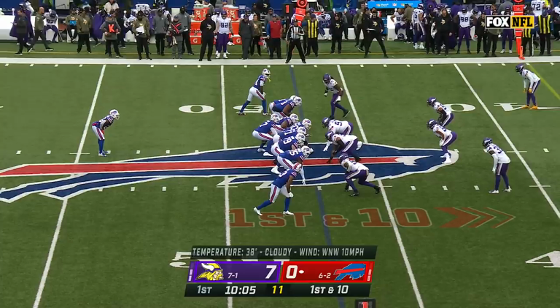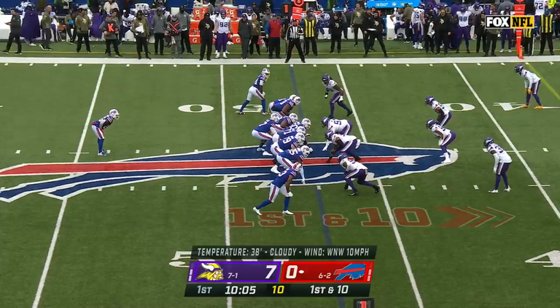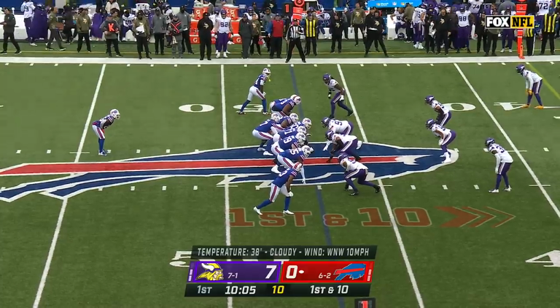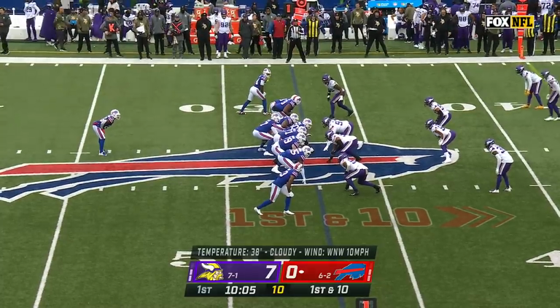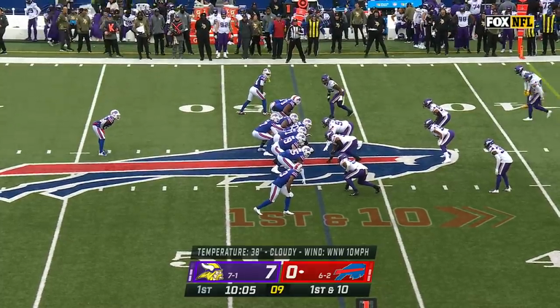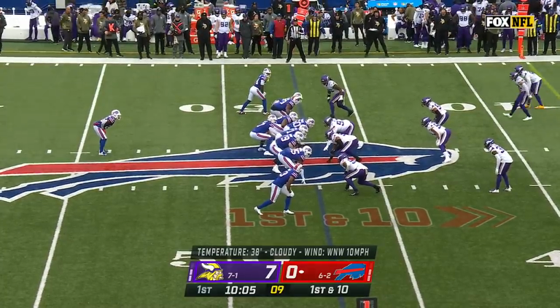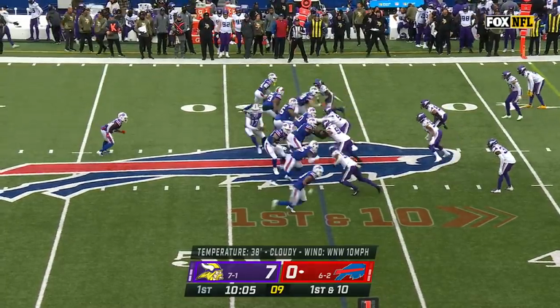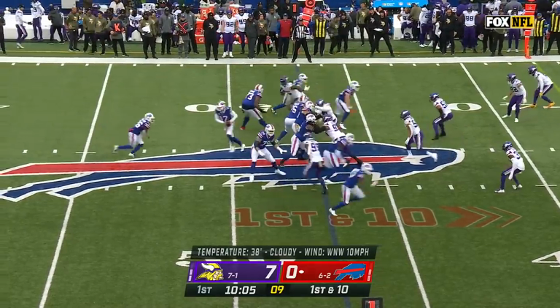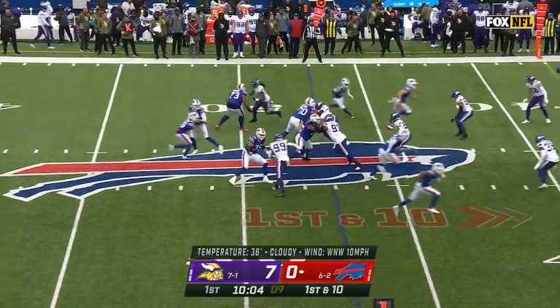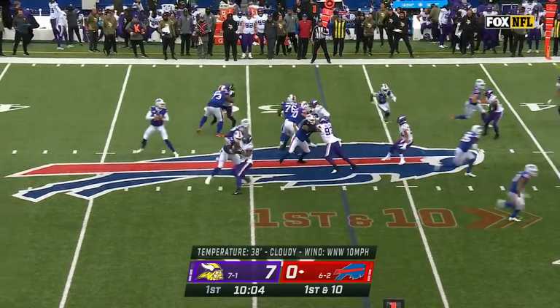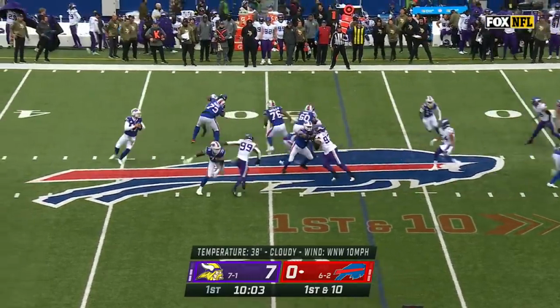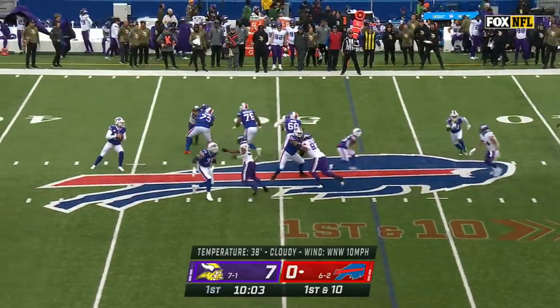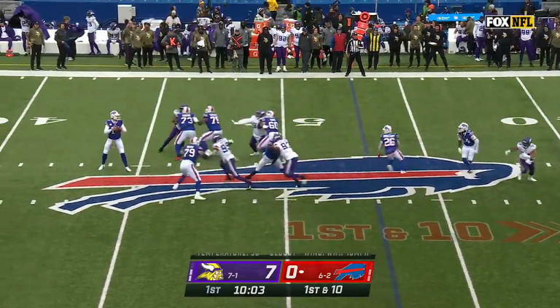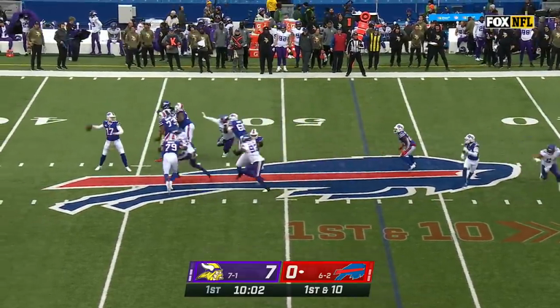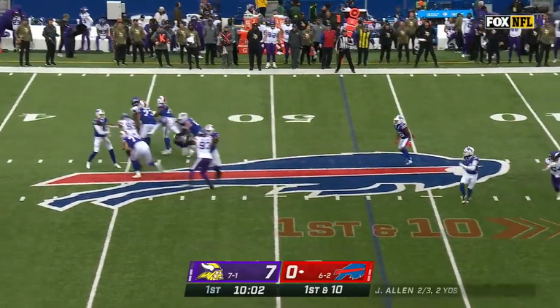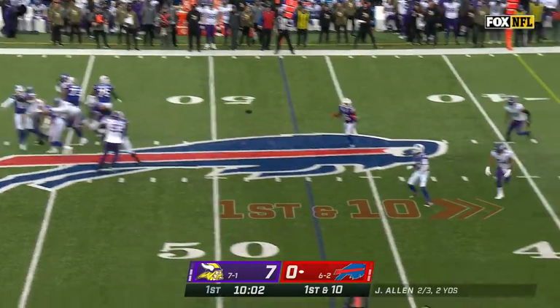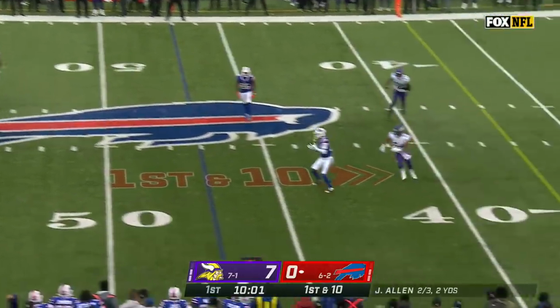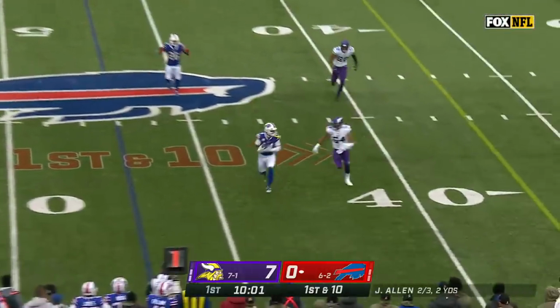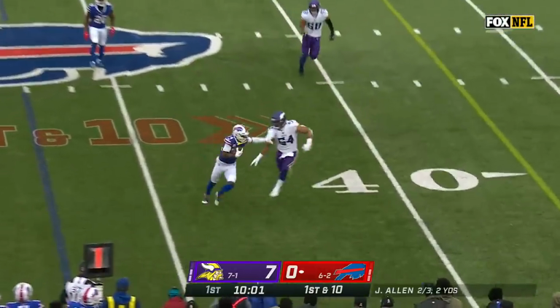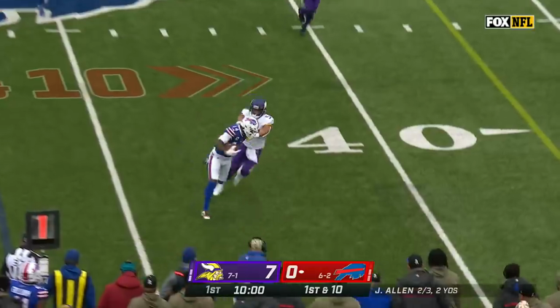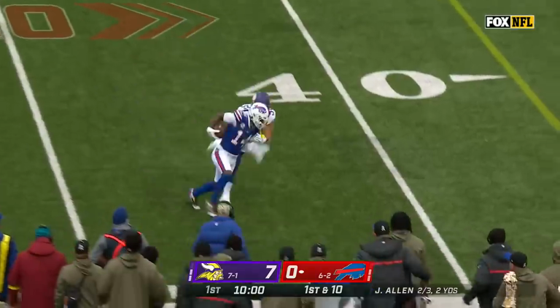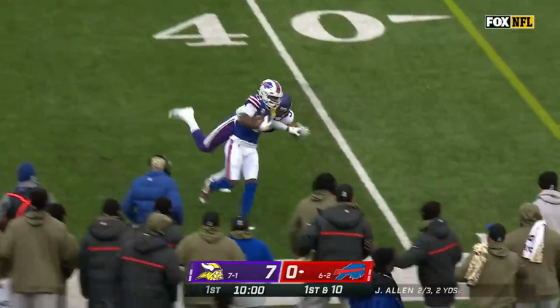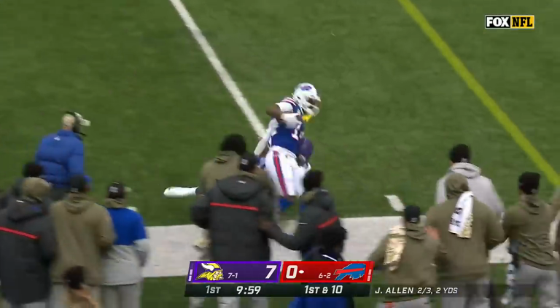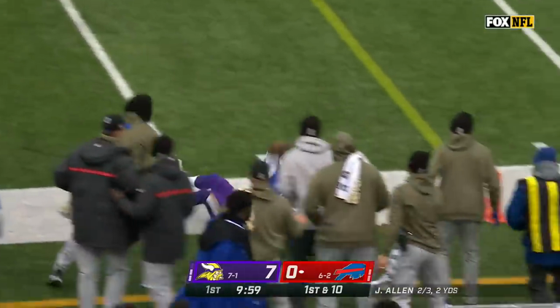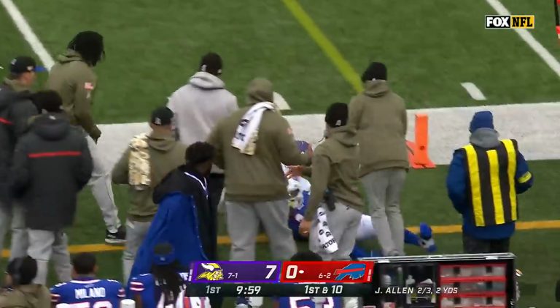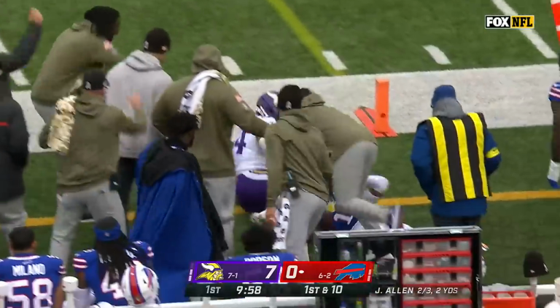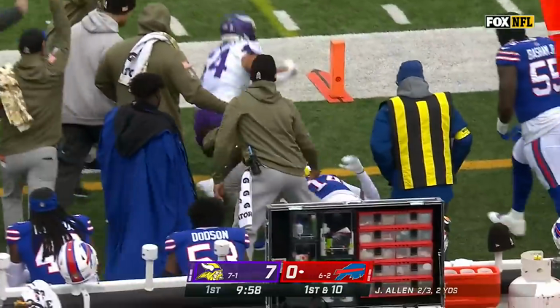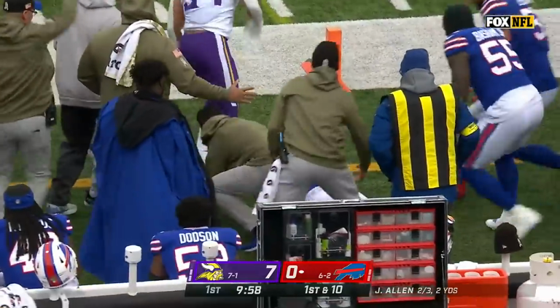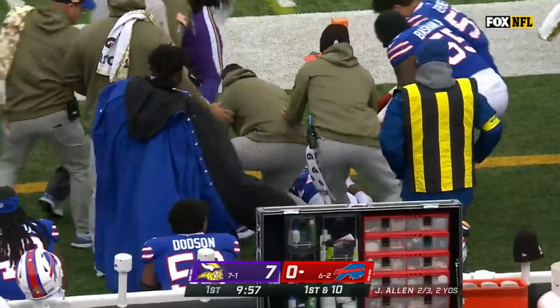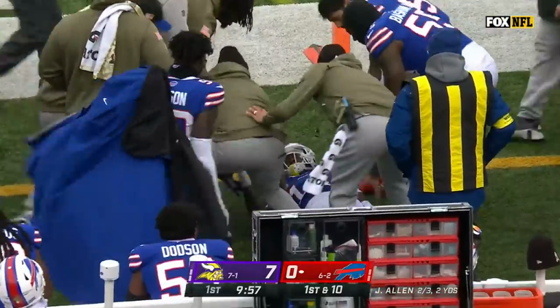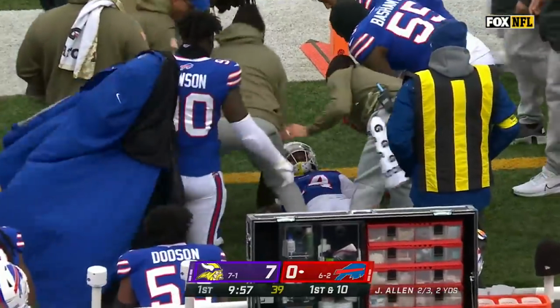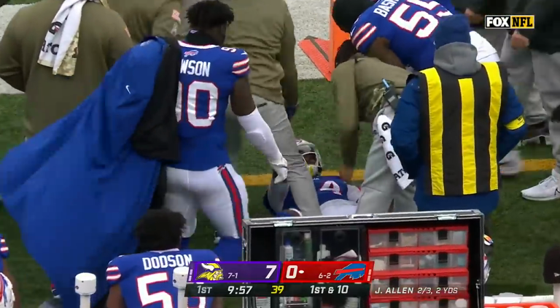All pass plays on the first drive. It's a pass play to begin this one. Allen finds a crossing route to Diggs, pushed to the bounds by Cameron Bynum, and a flag will add on.